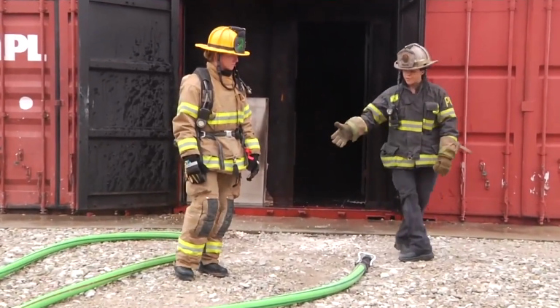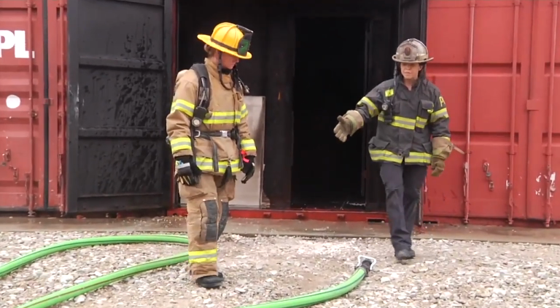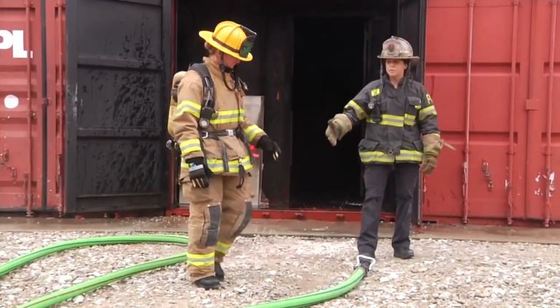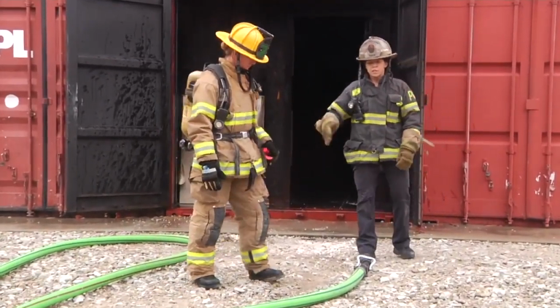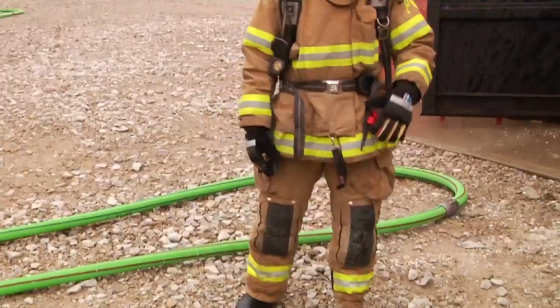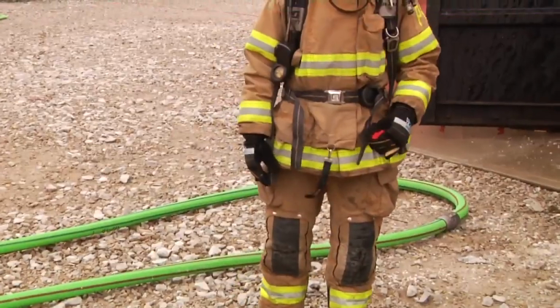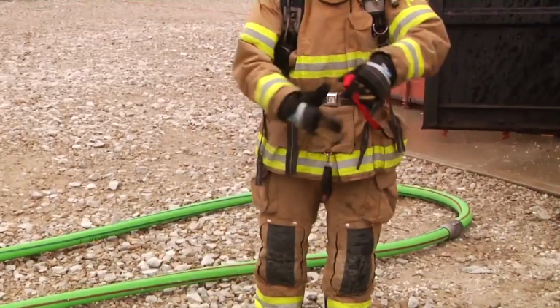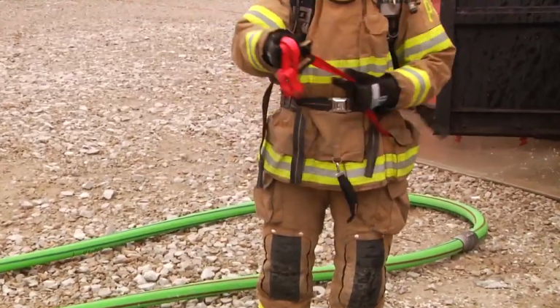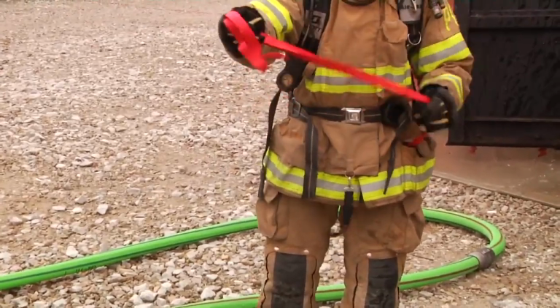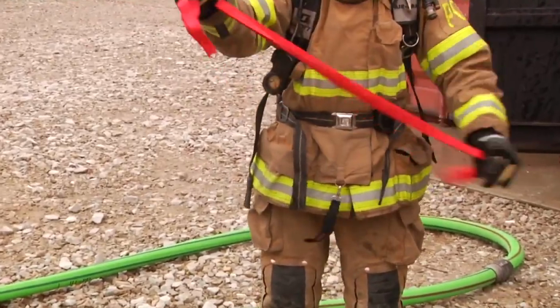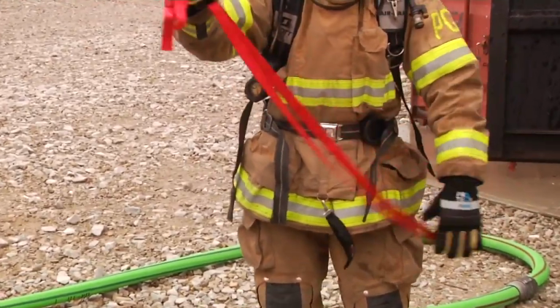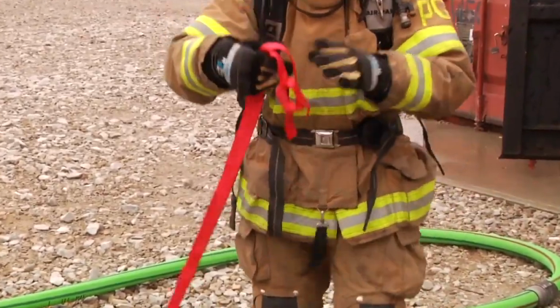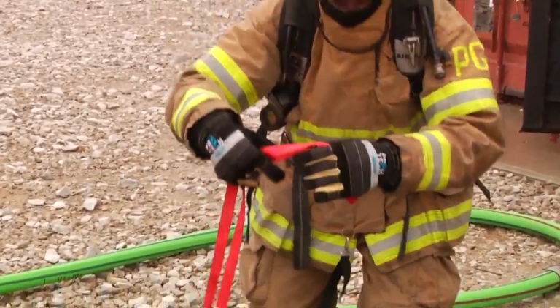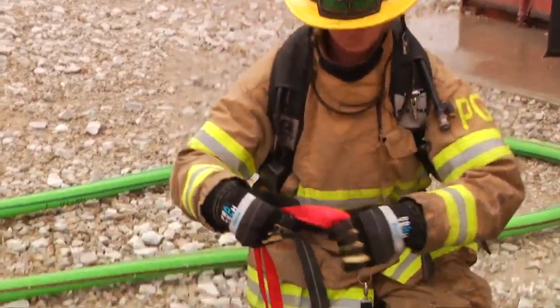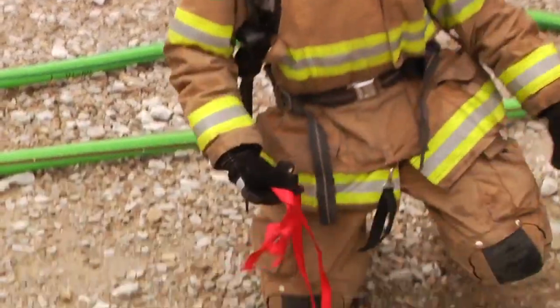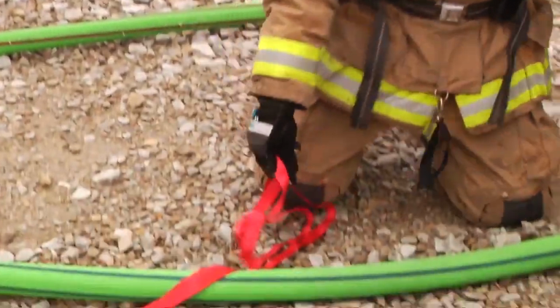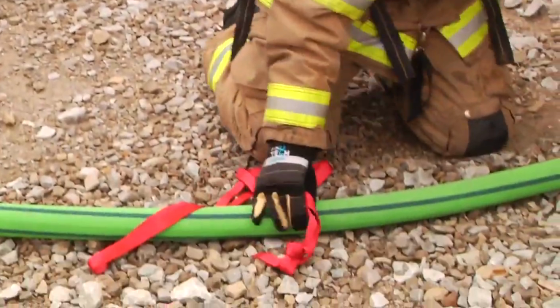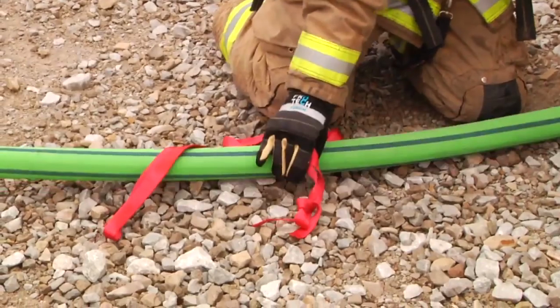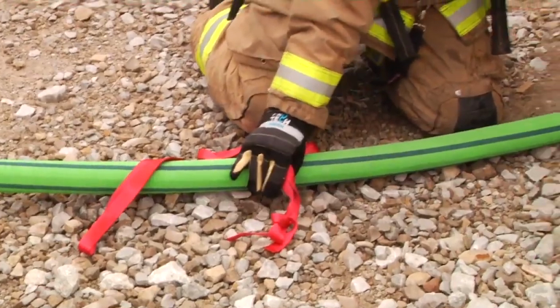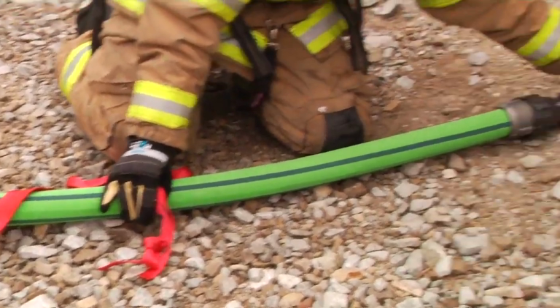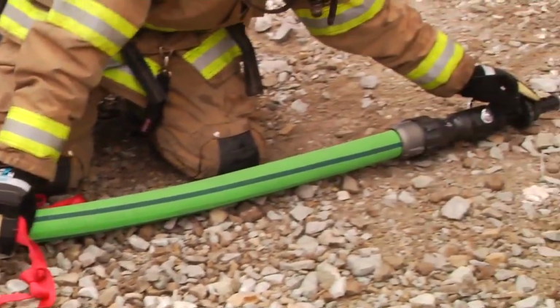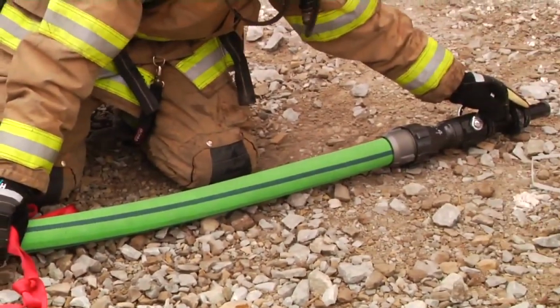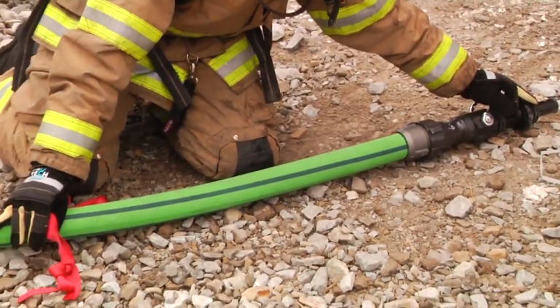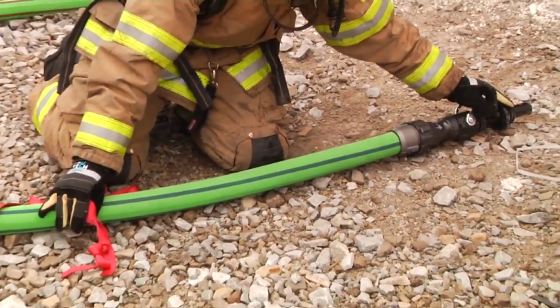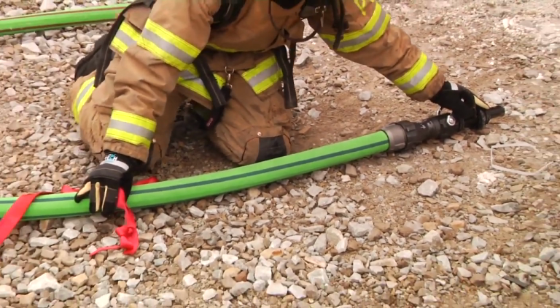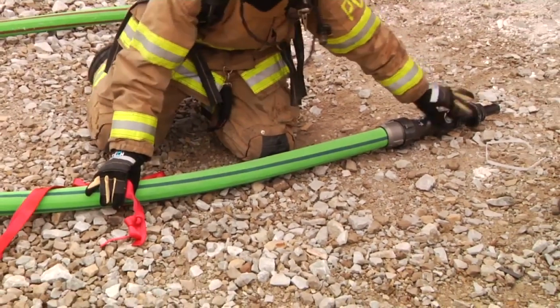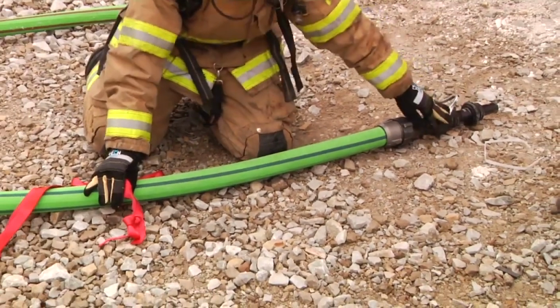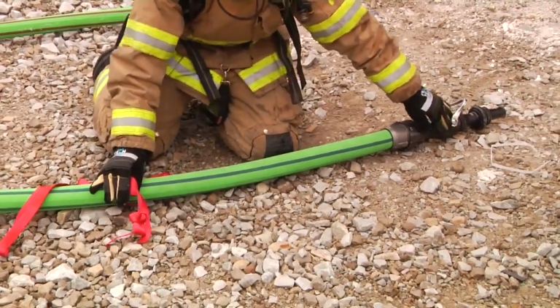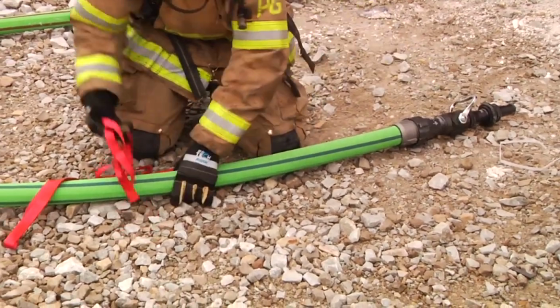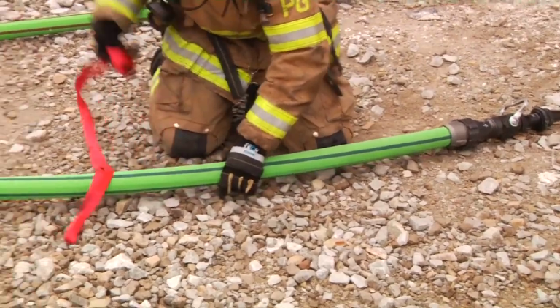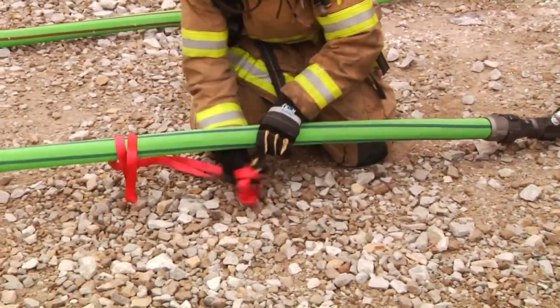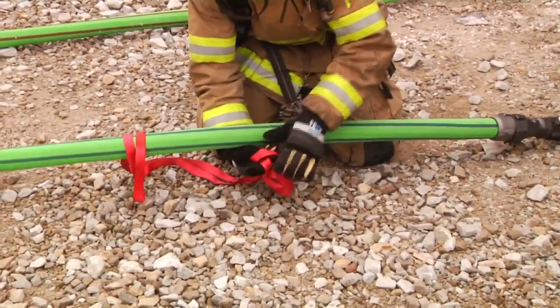Firefighter Satterfield, utilizing webbing, she's going to deploy her webbing. She's gauging about an arm's length back from the nozzle to ensure that she's able to manipulate and control that nozzle.